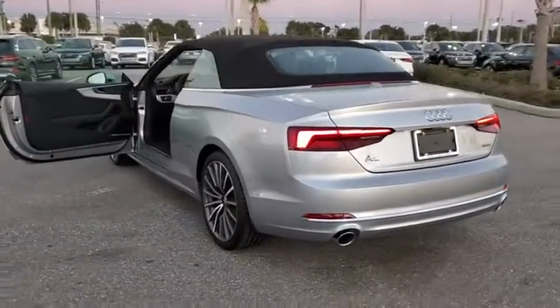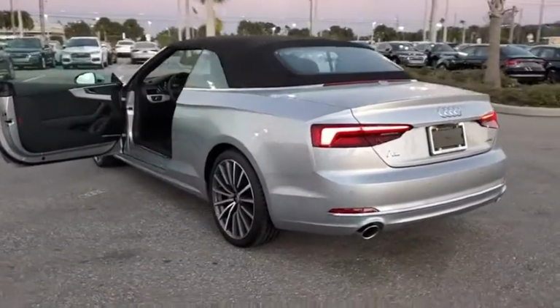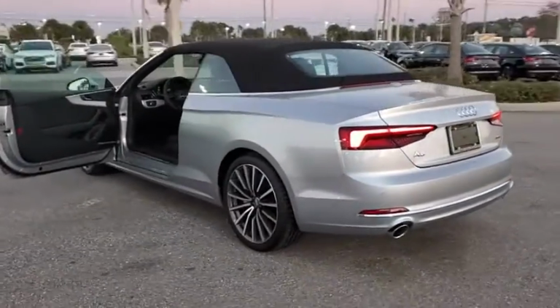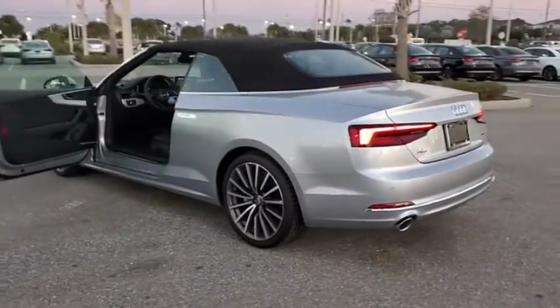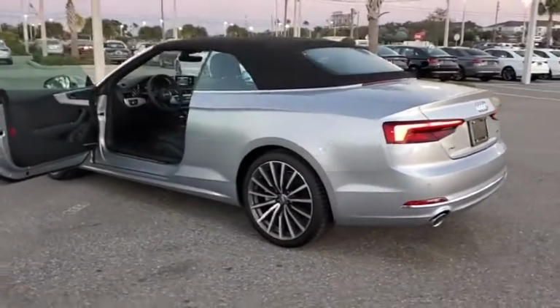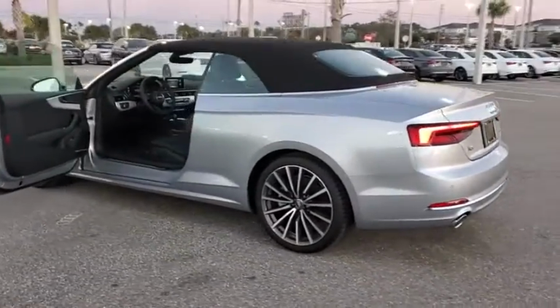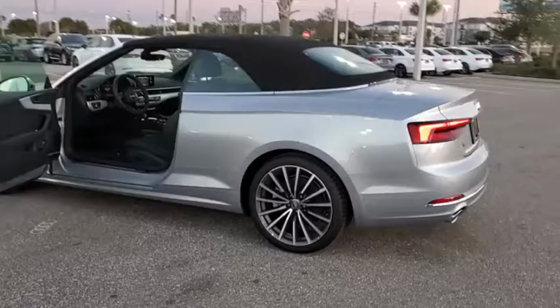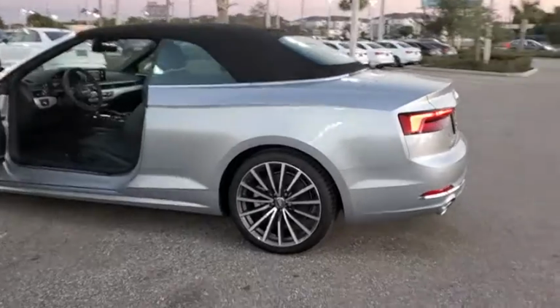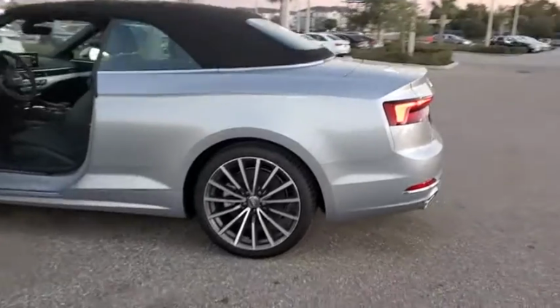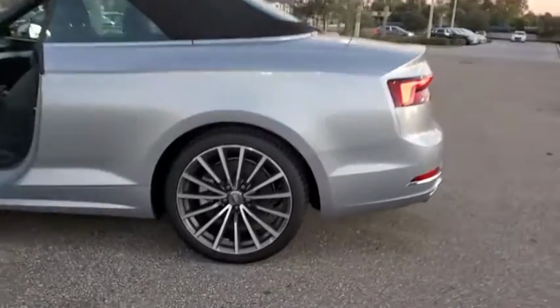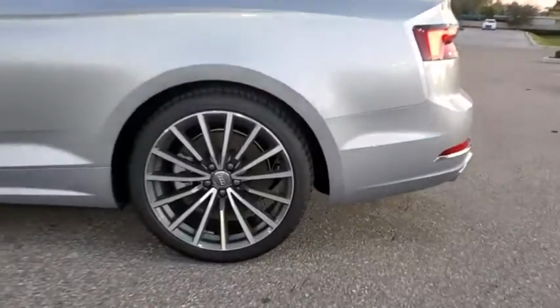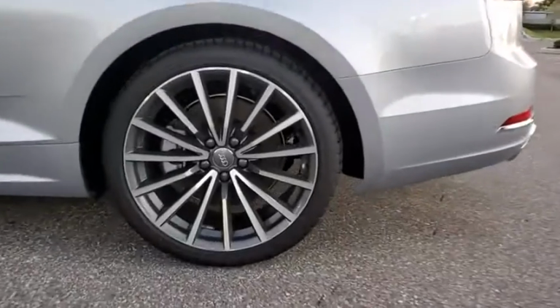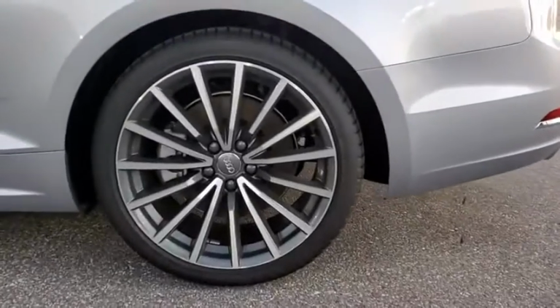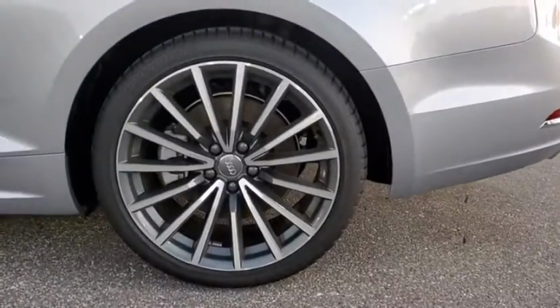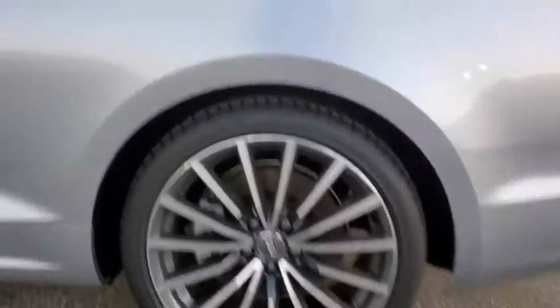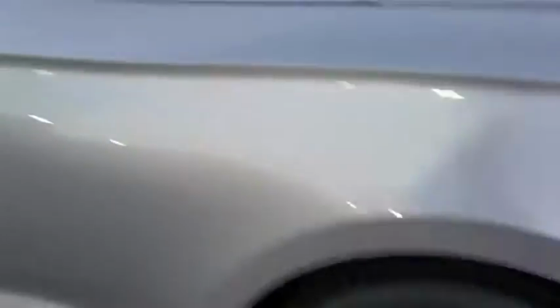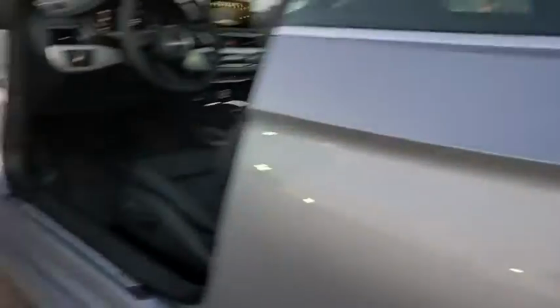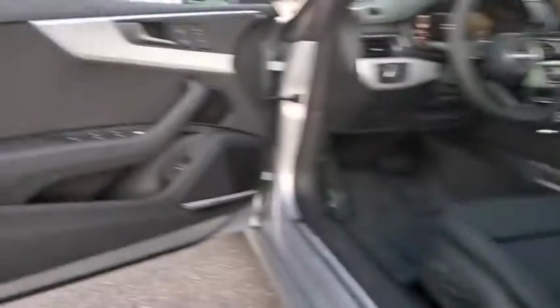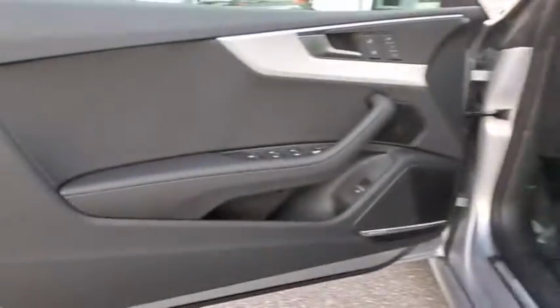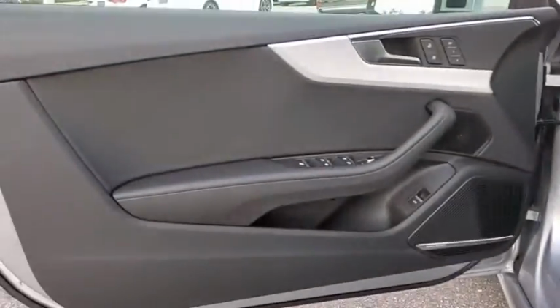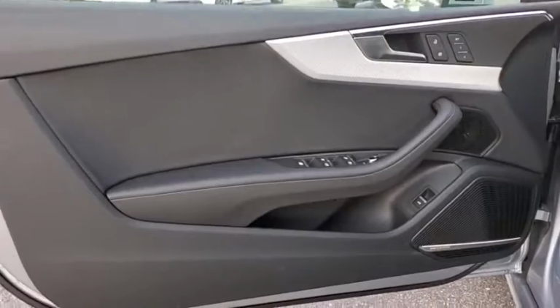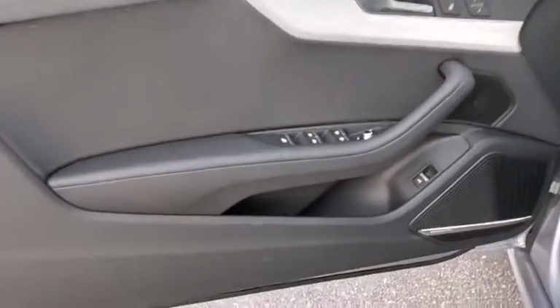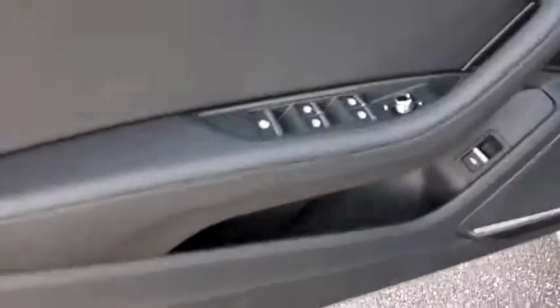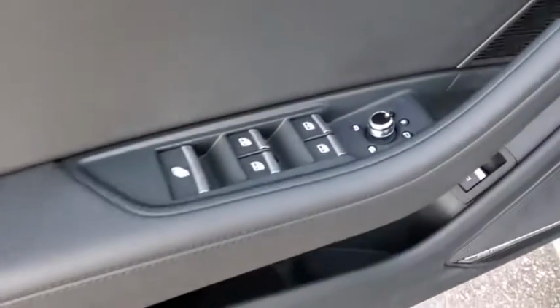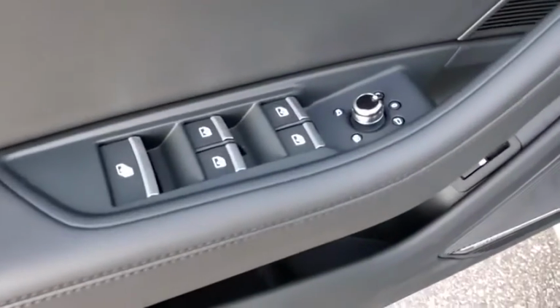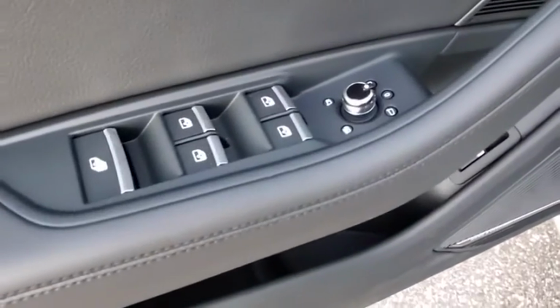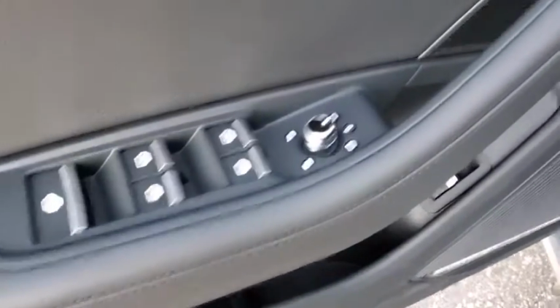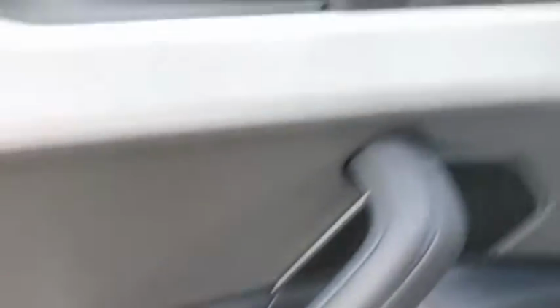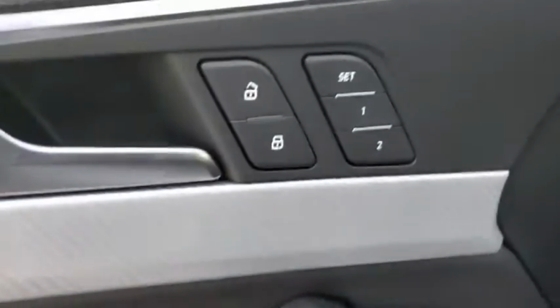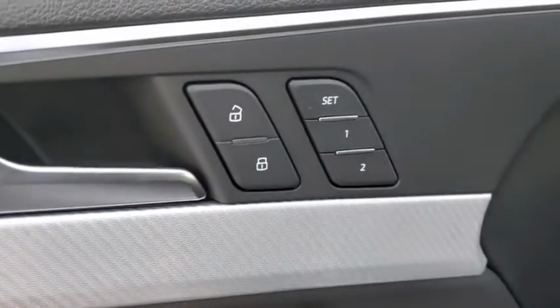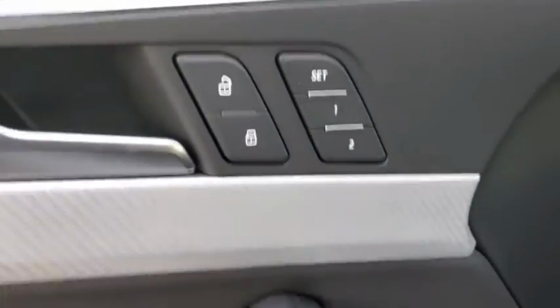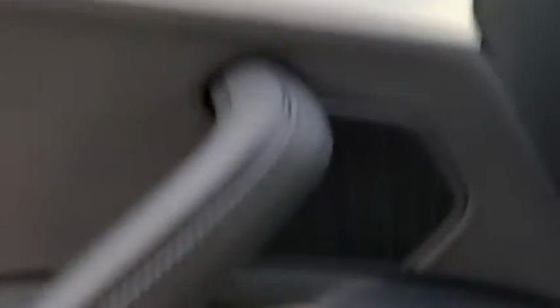Here are some of this vehicle's great options: backup camera, all-wheel drive, steering wheel audio controls, power passenger seat, keyless entry, traction control, stability control, anti-lock braking system.